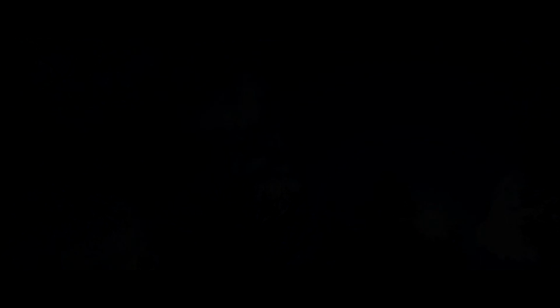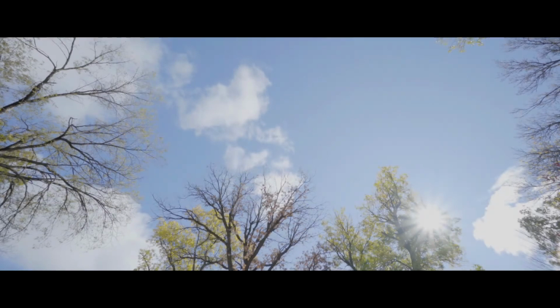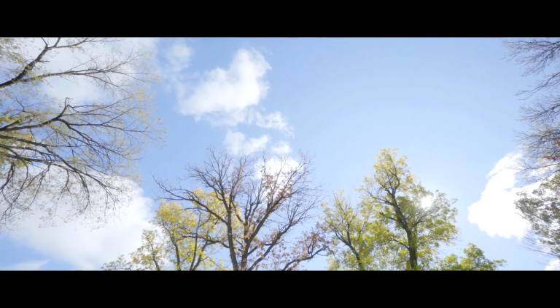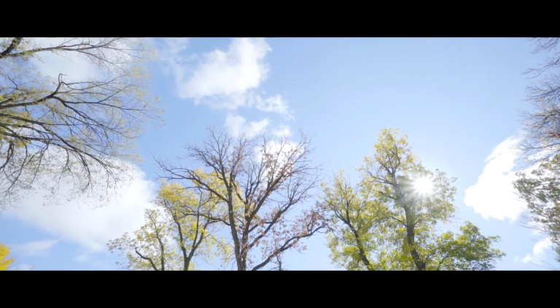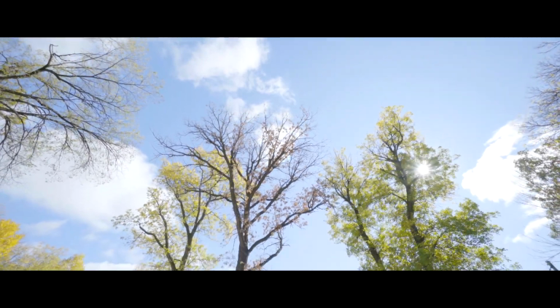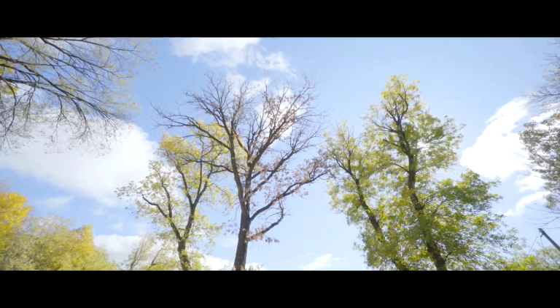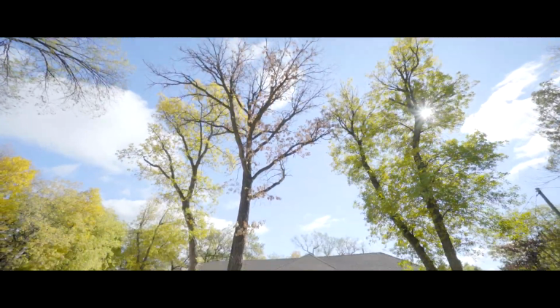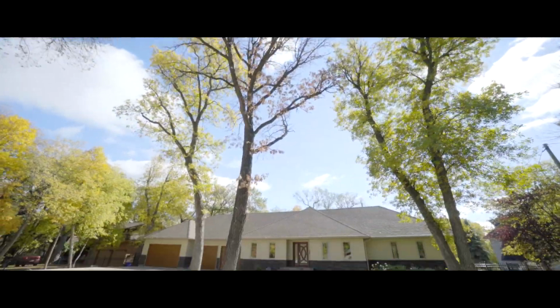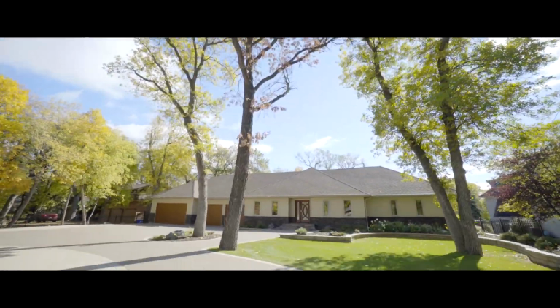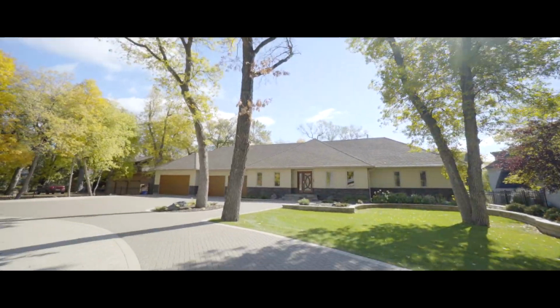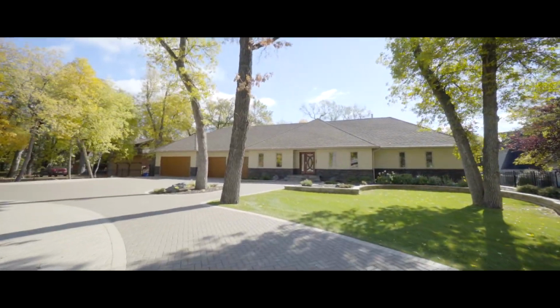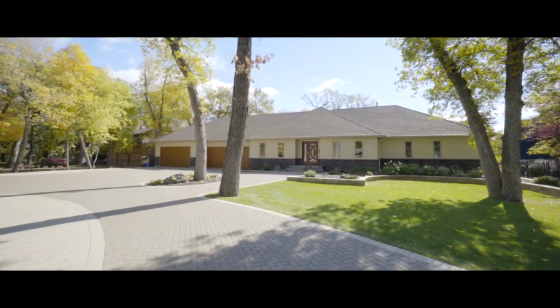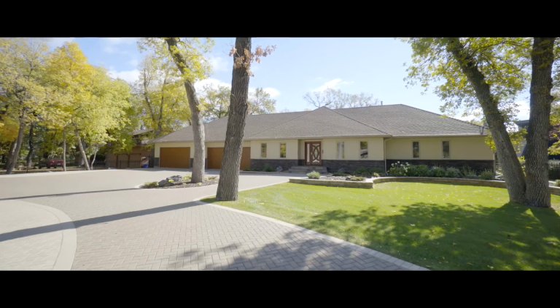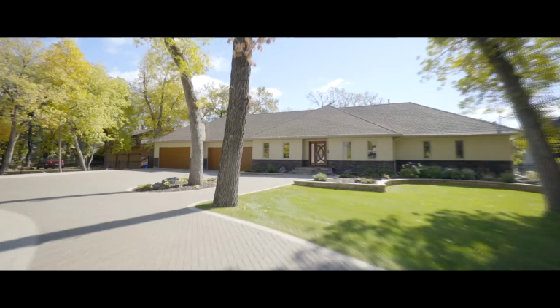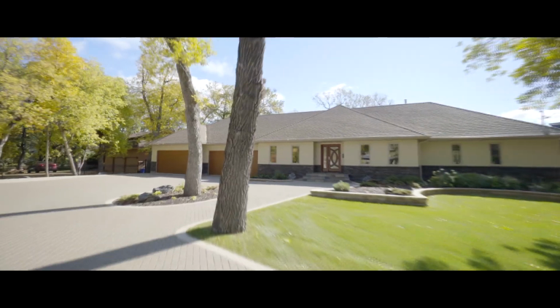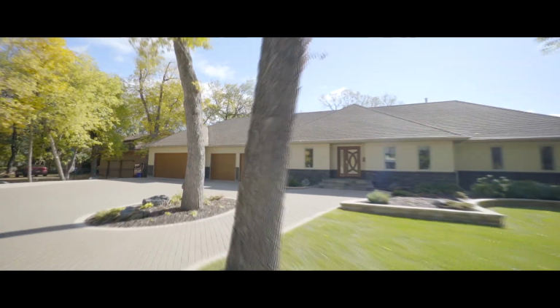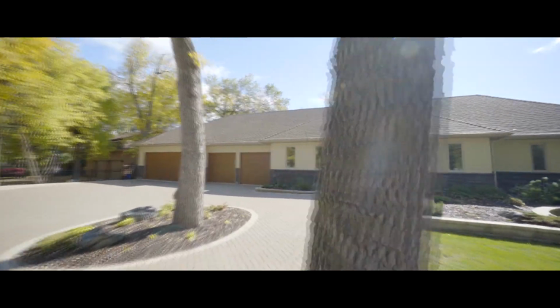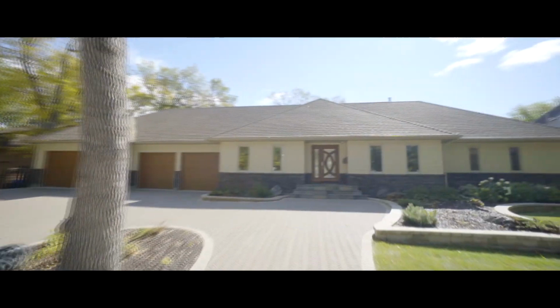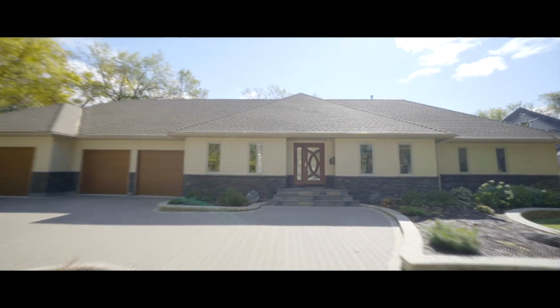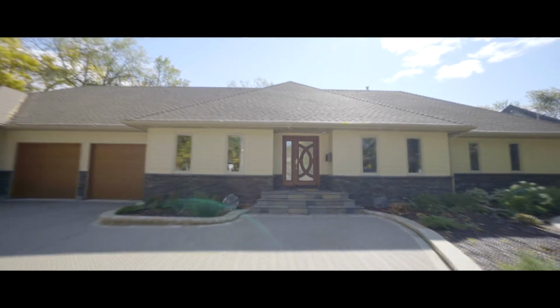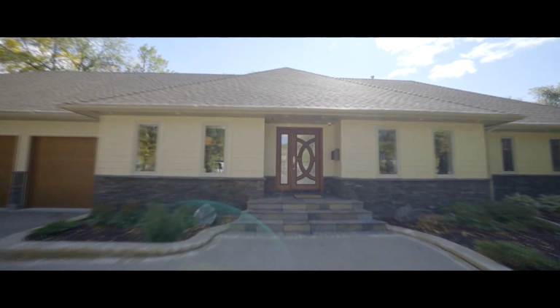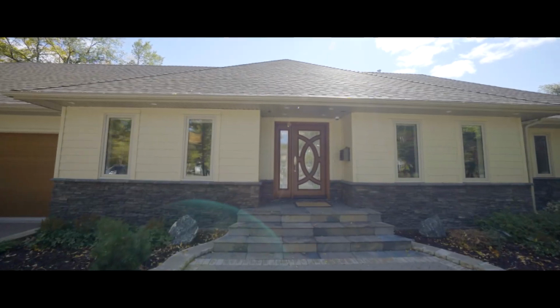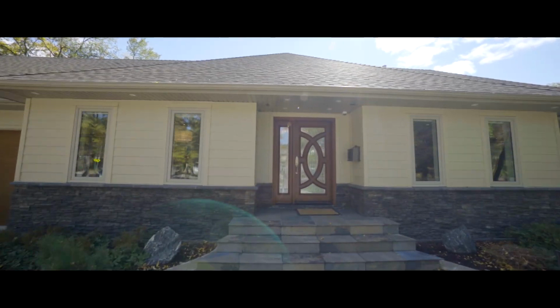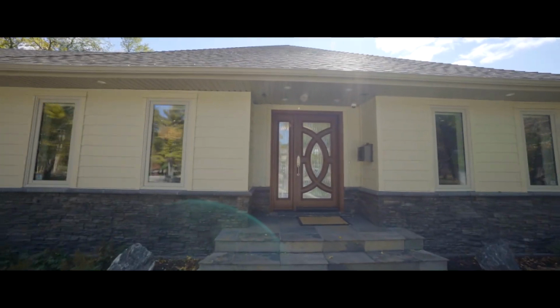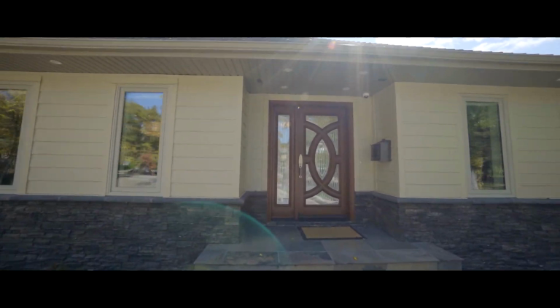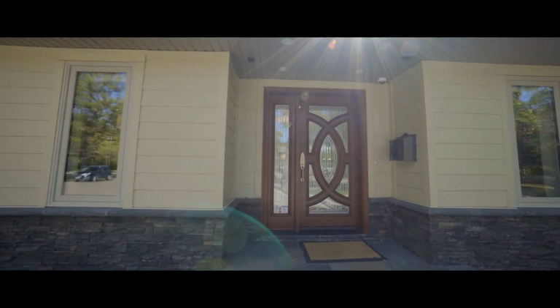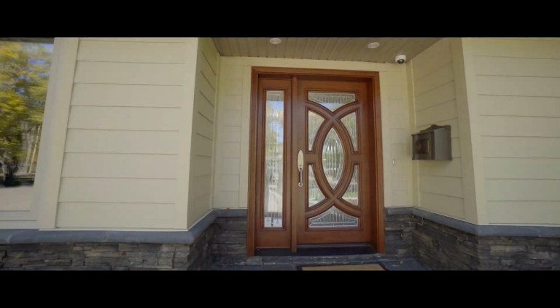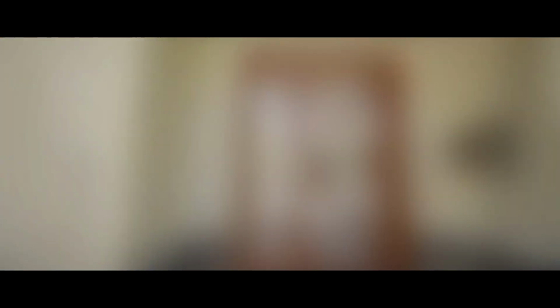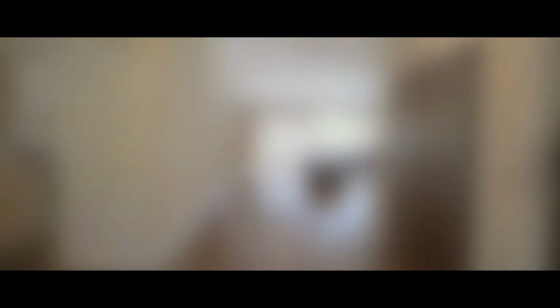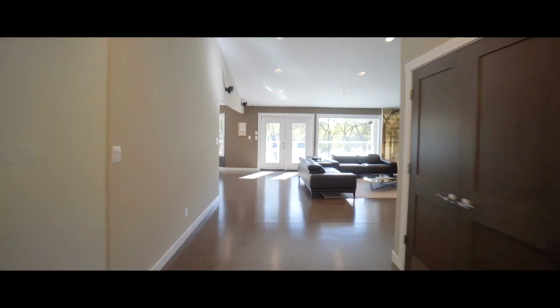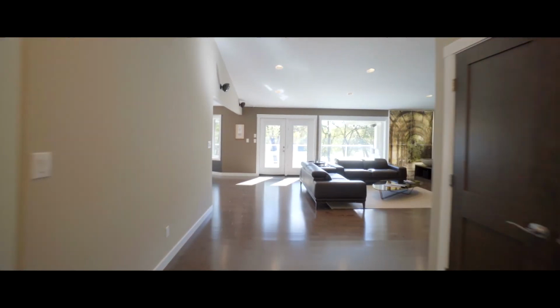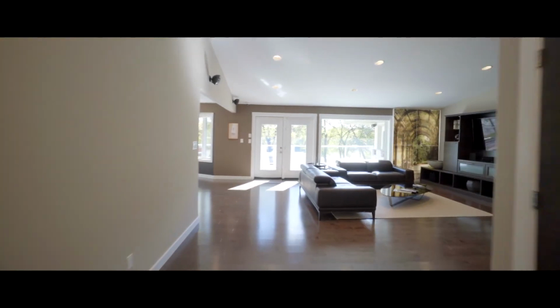They say the mark of a life successfully lived lies in the ability to seize the opportunities that present themselves to you. With that in mind, this is 636 South Drive.